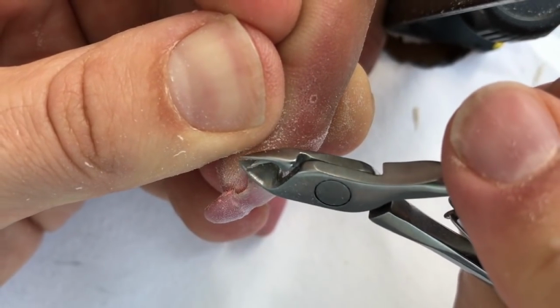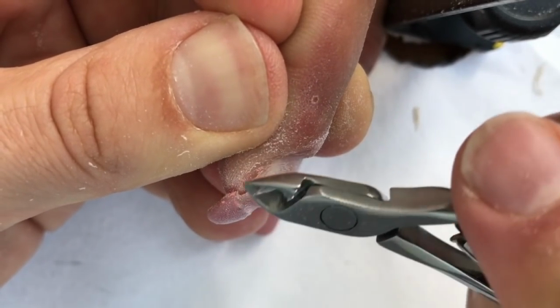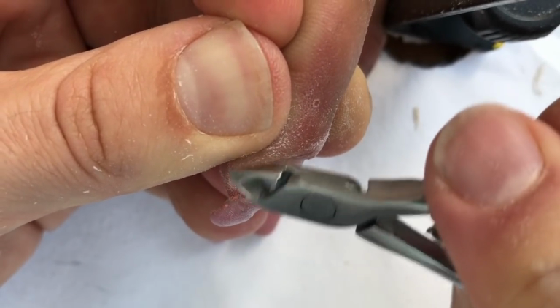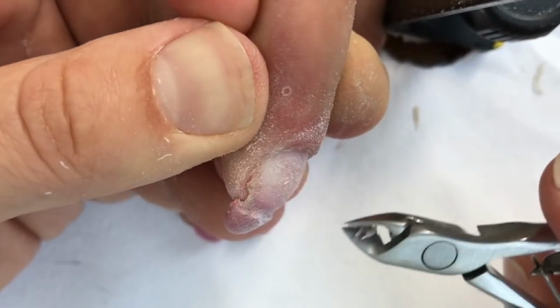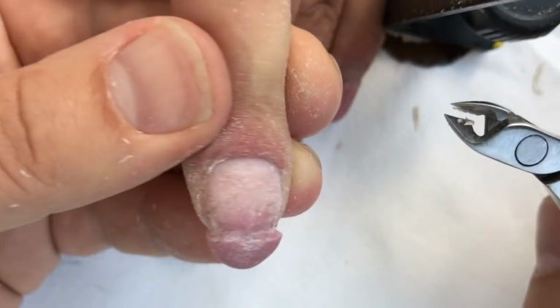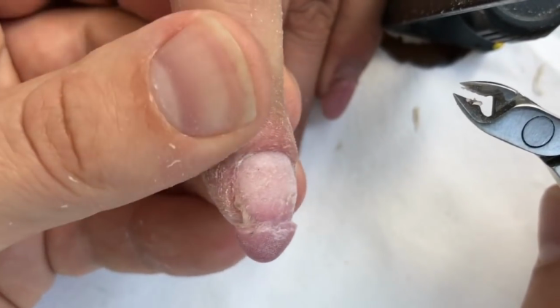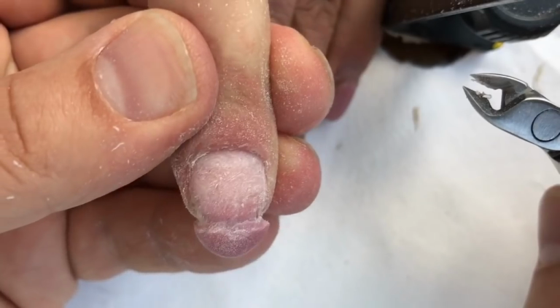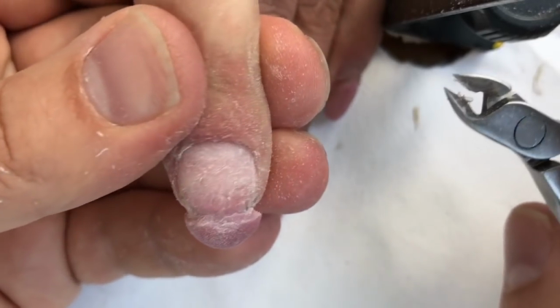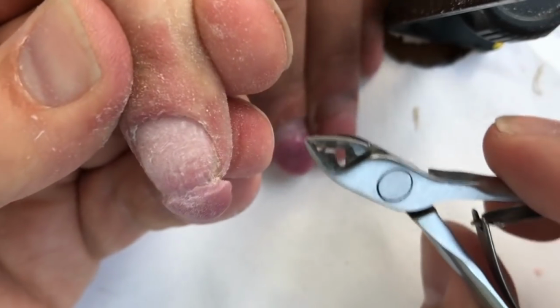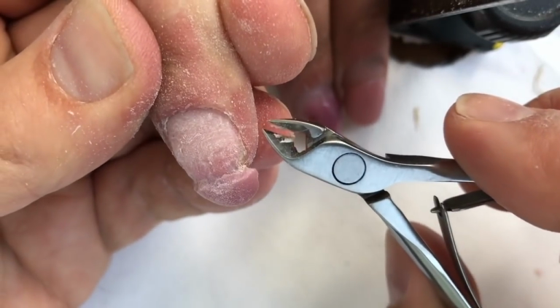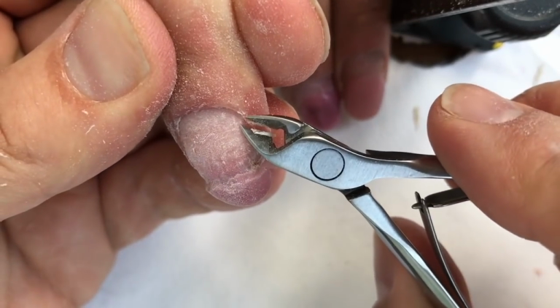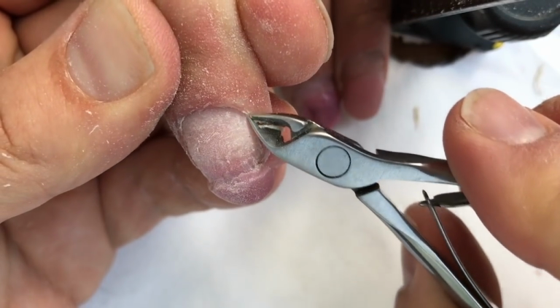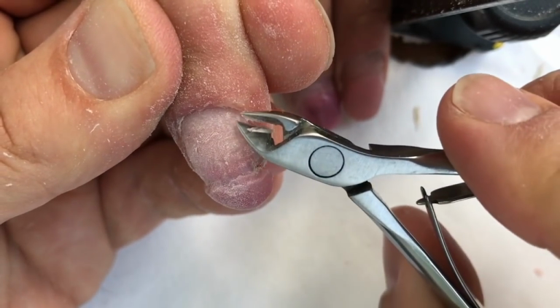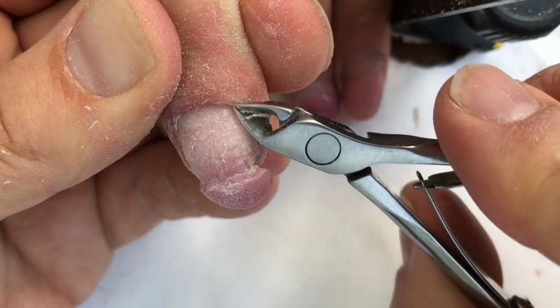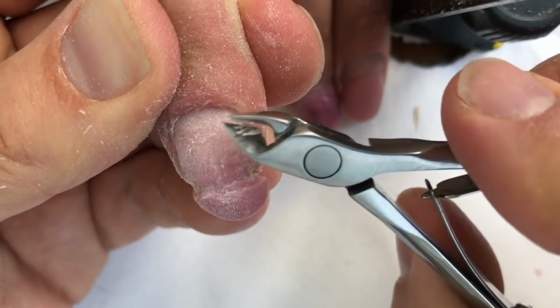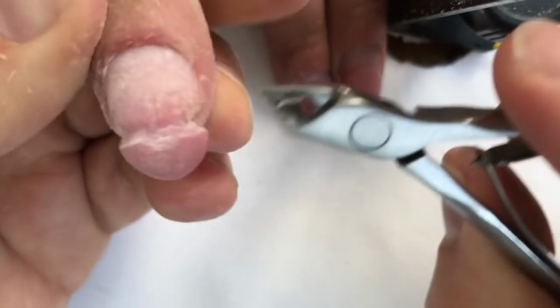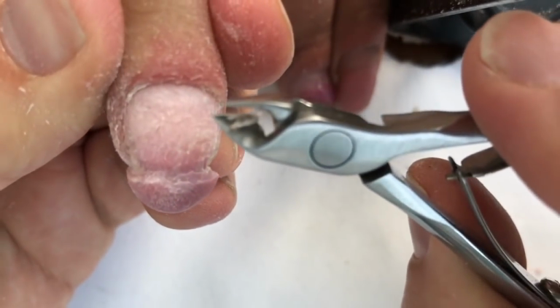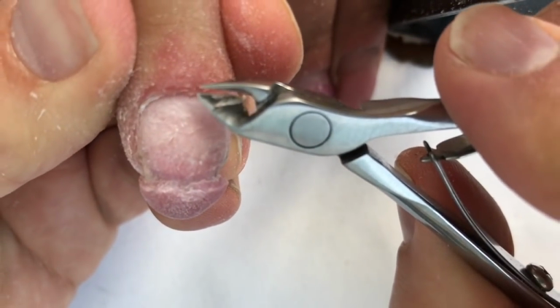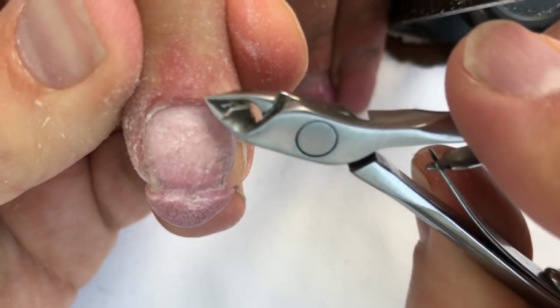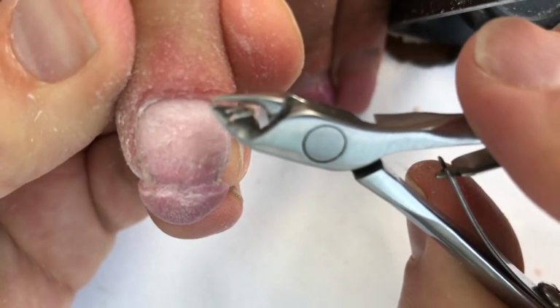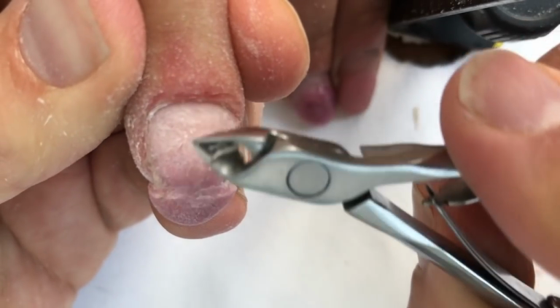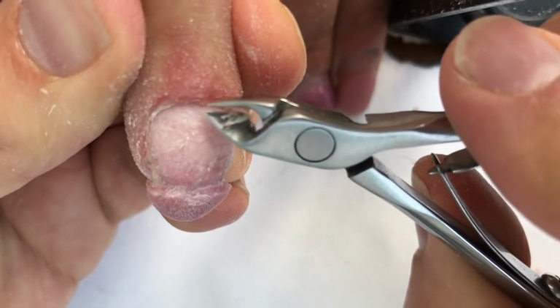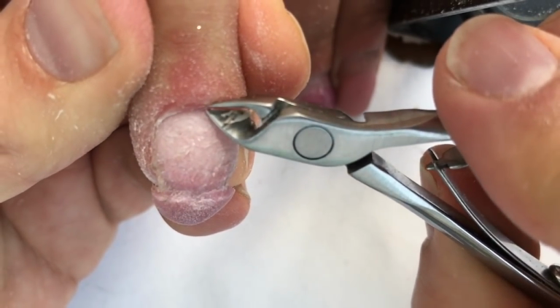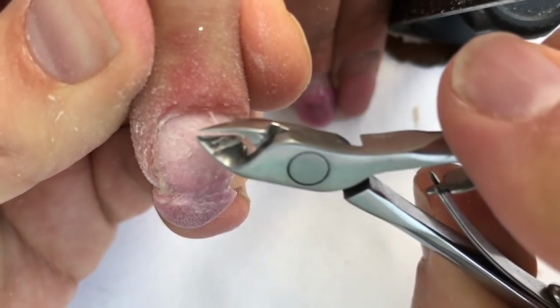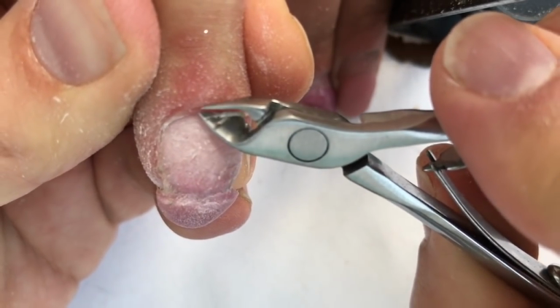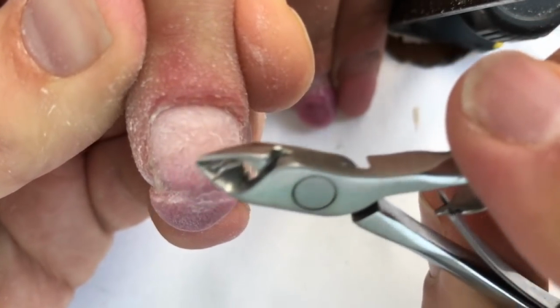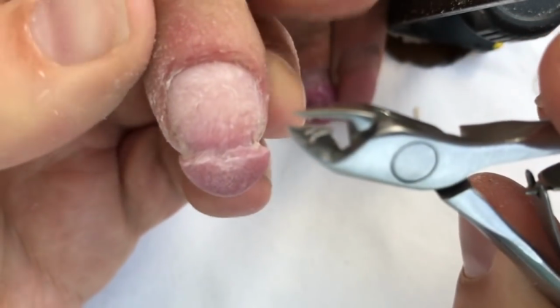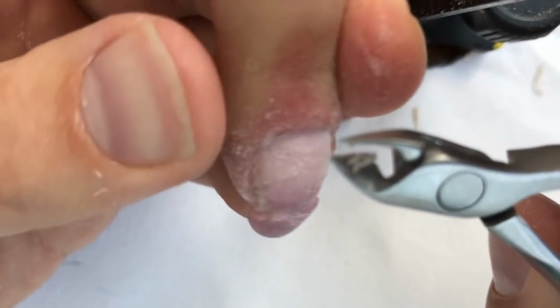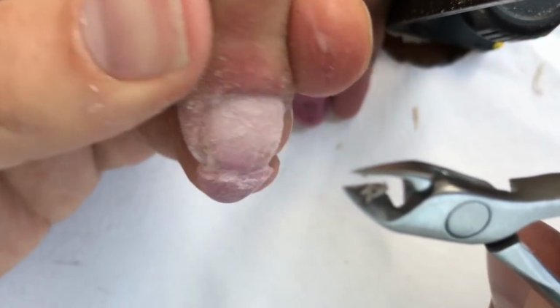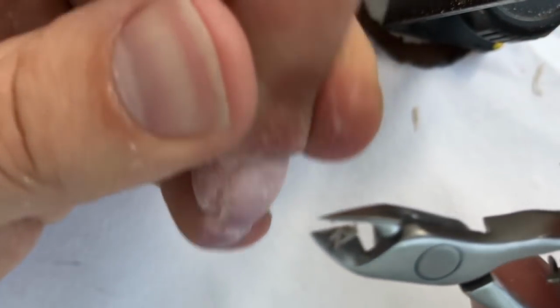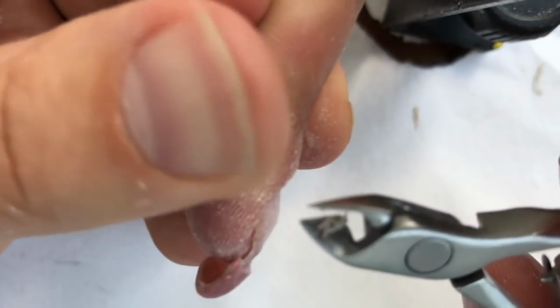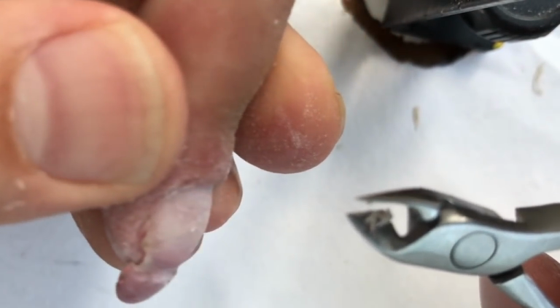You can buy these nippers in my store. They will be easy to work with for each person, especially for the beginner, because they are very sharp.